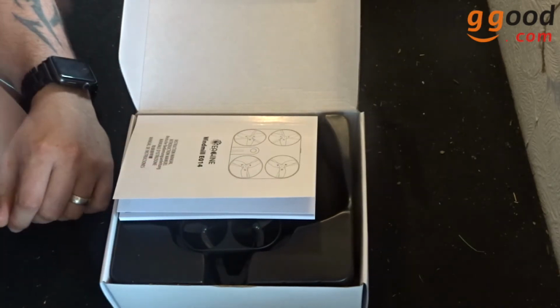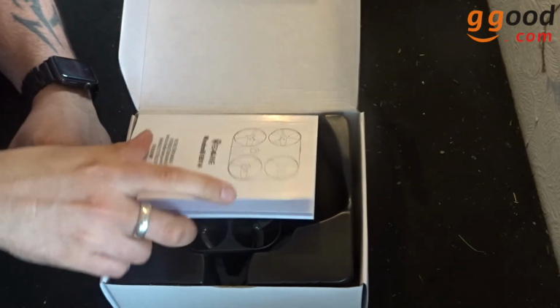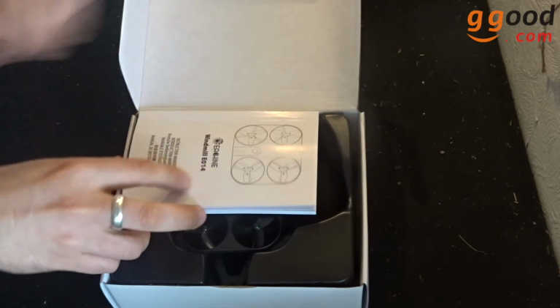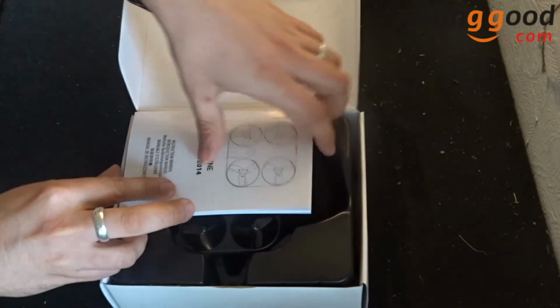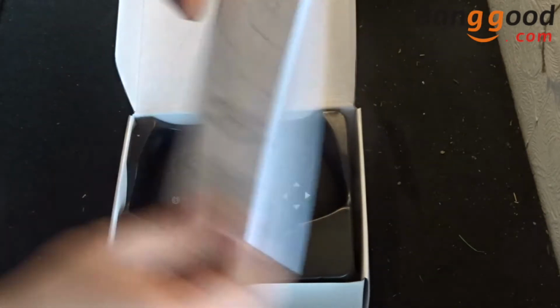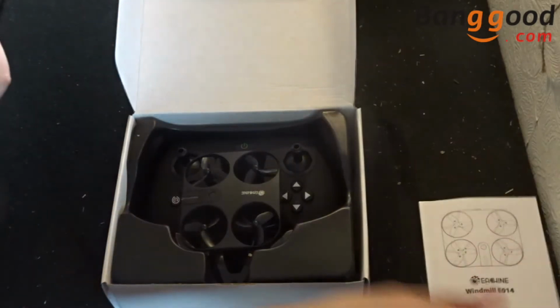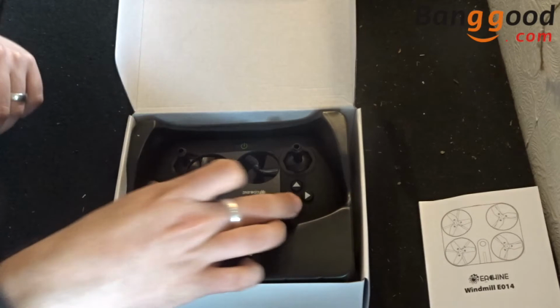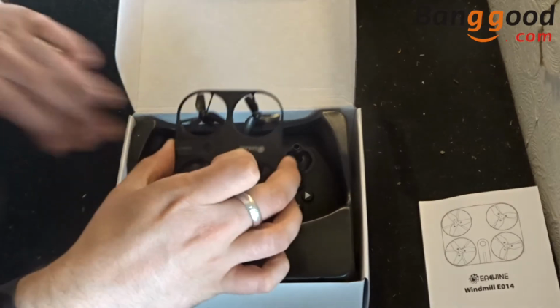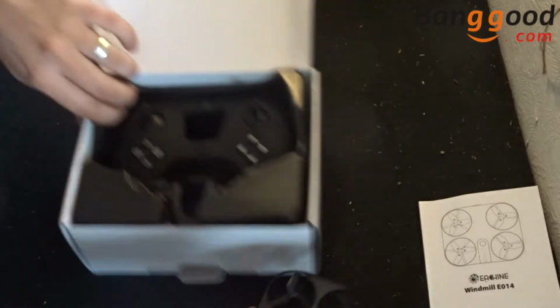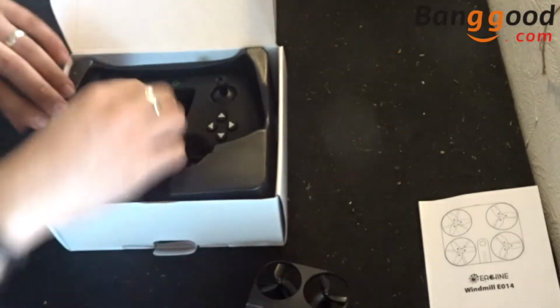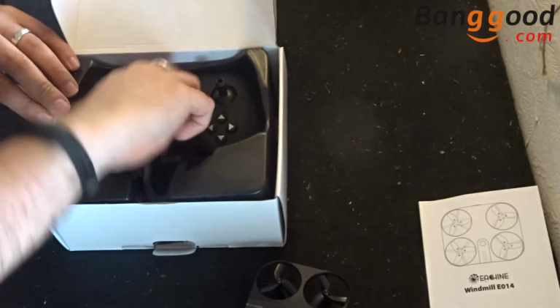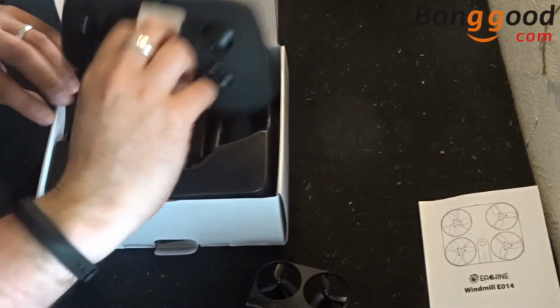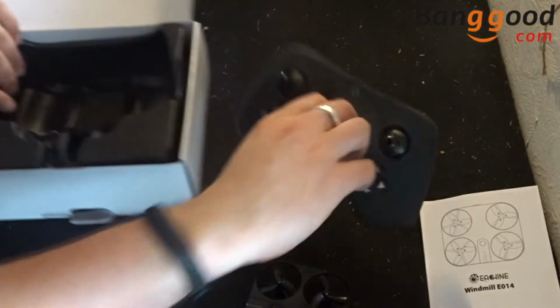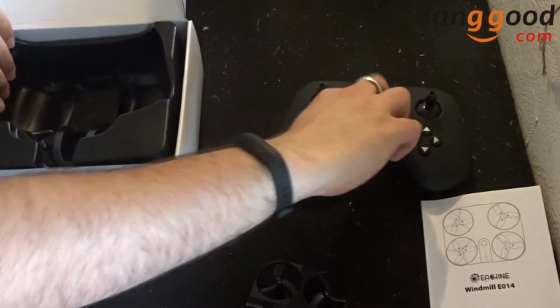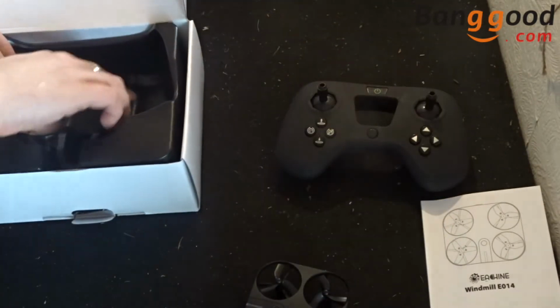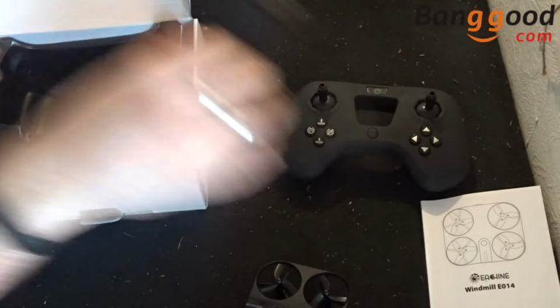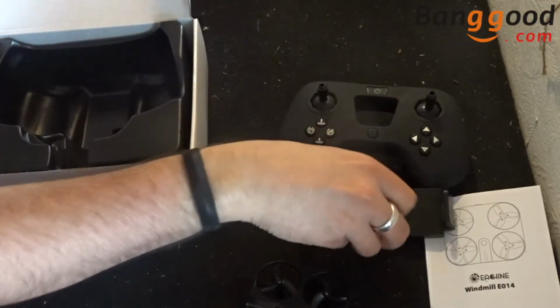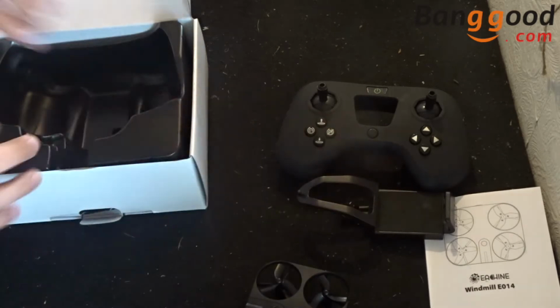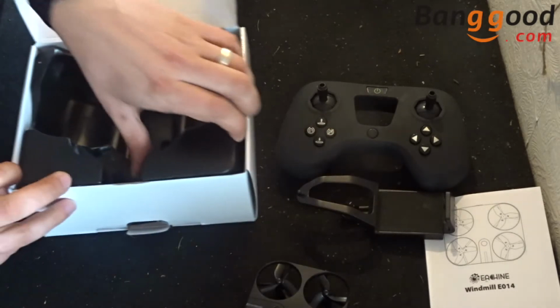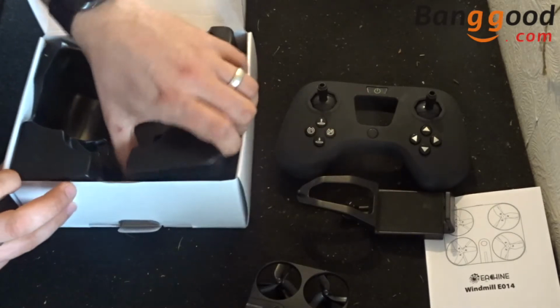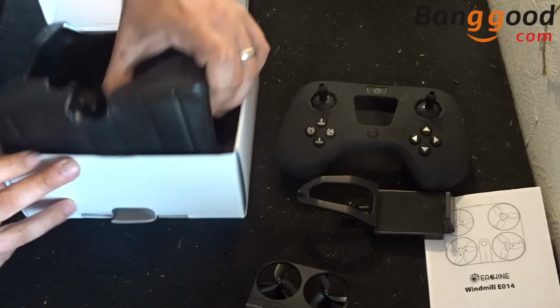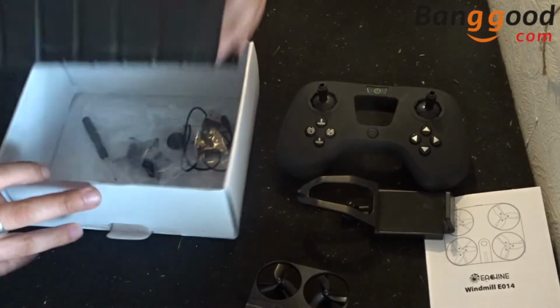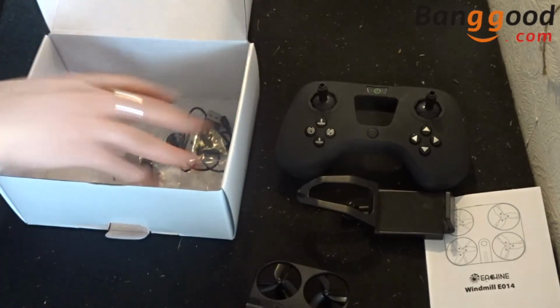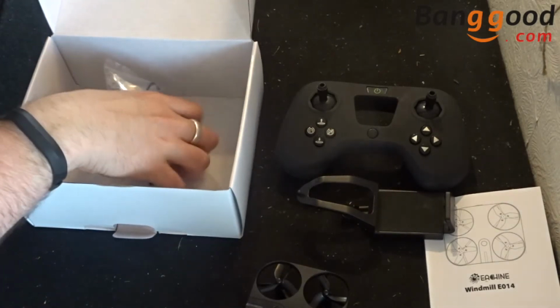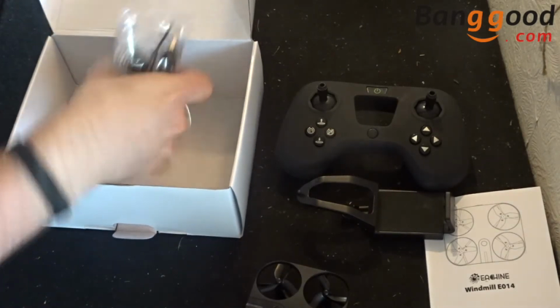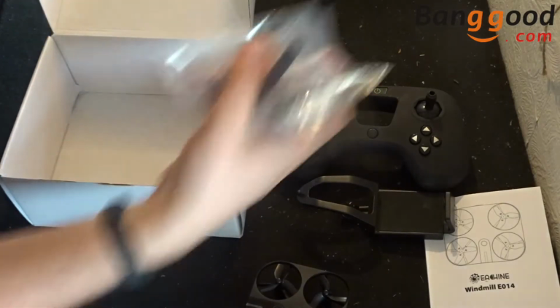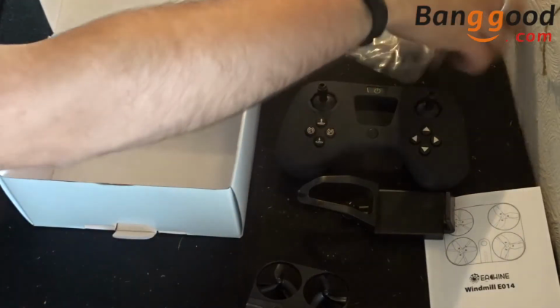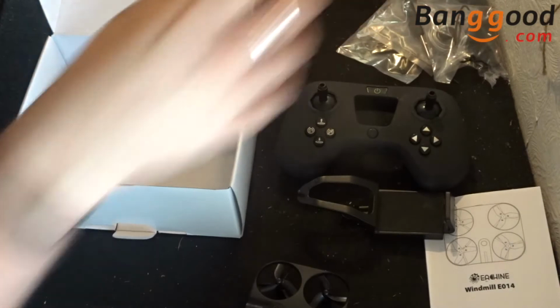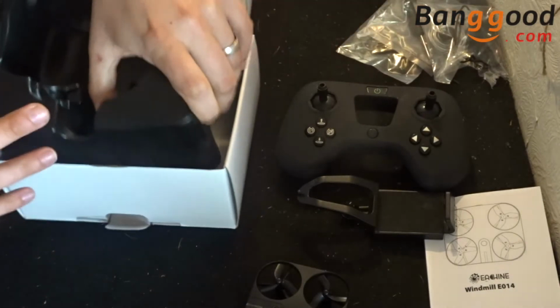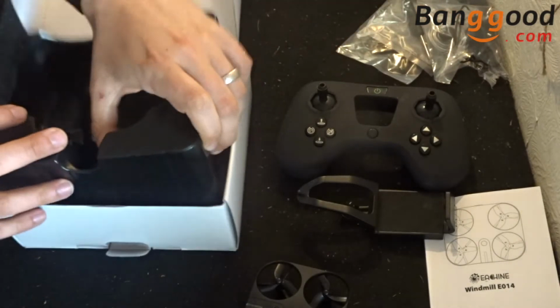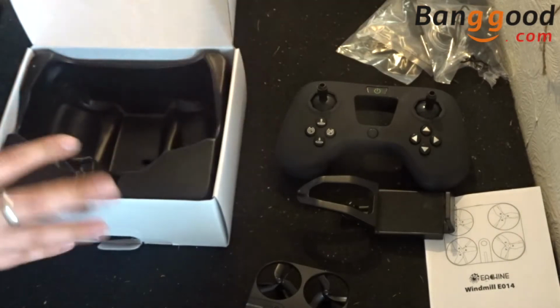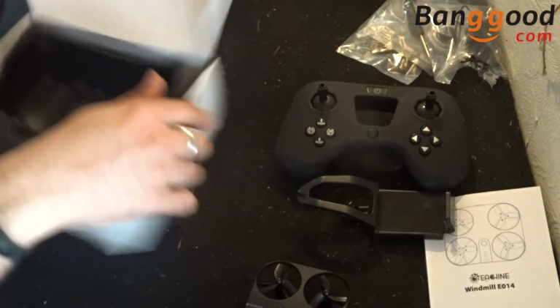On the top we have our manual, and we also have our drone directly underneath that. We have our transmitter, which we'll come back to in a minute, as well as our FPV boom. Underneath the plastic moulding you then get three accessory bags, which we will look at in a little while.